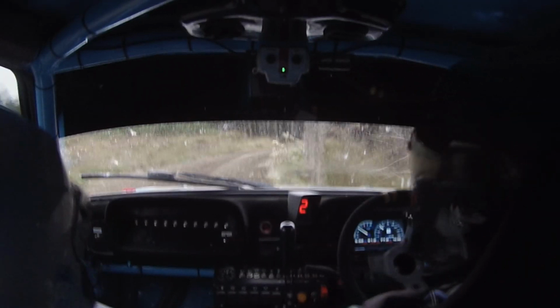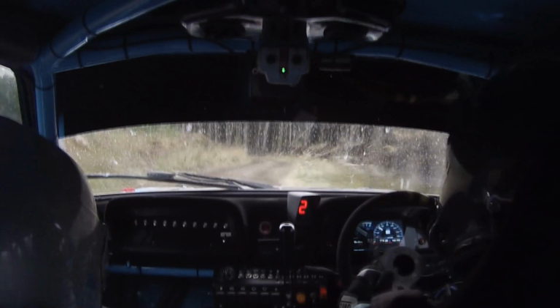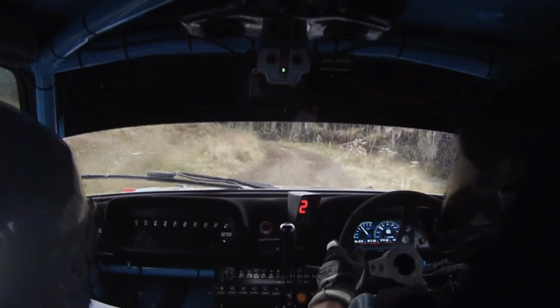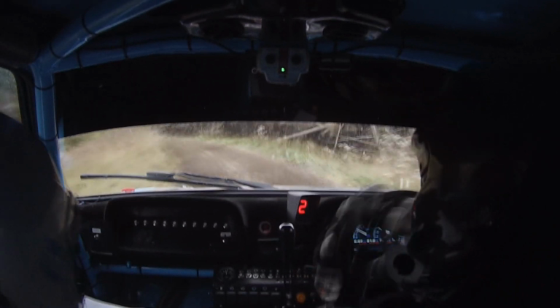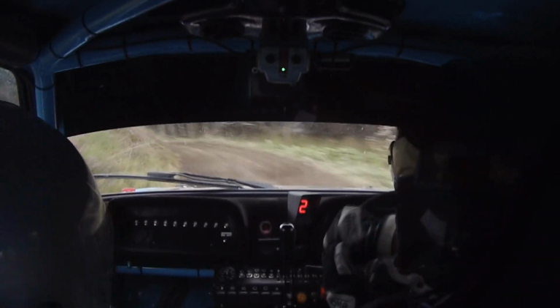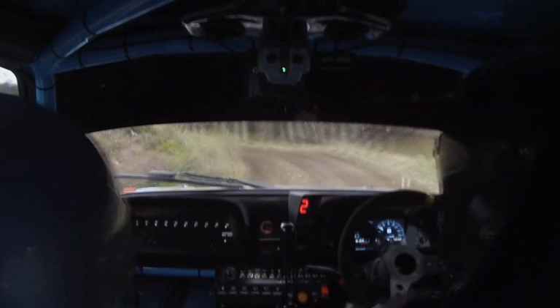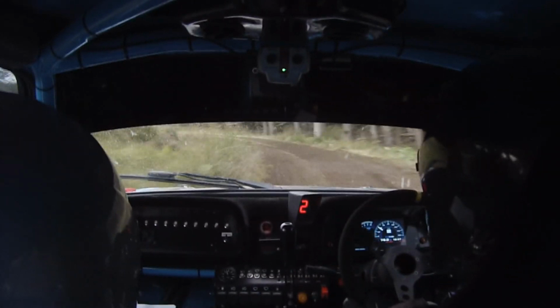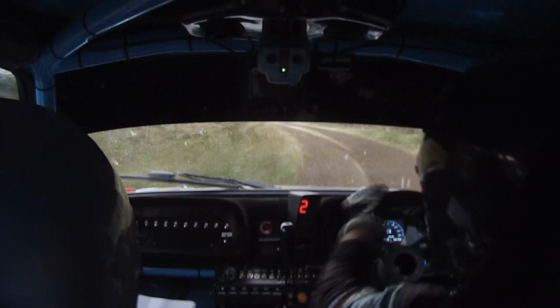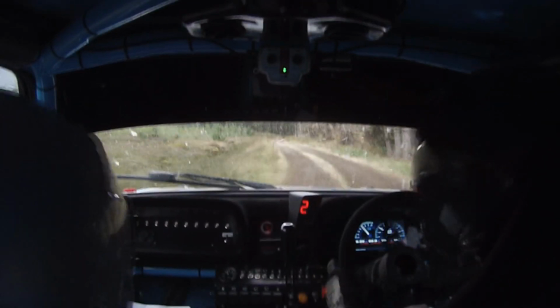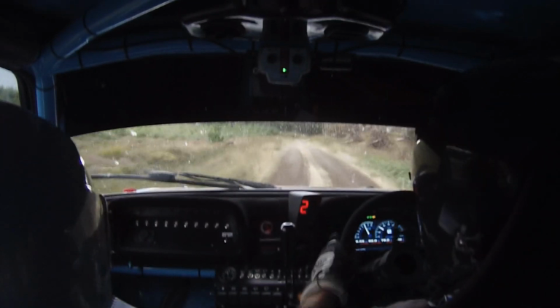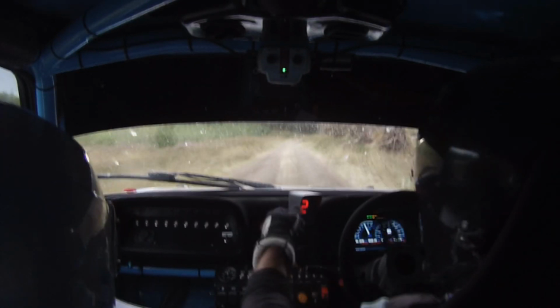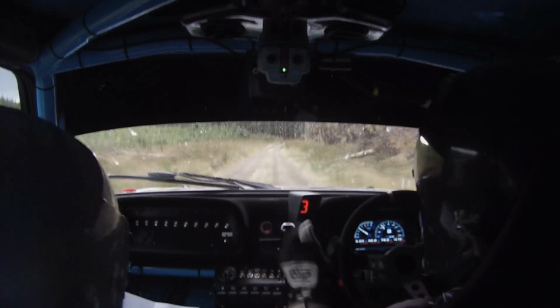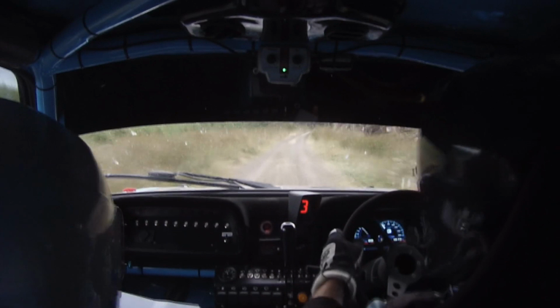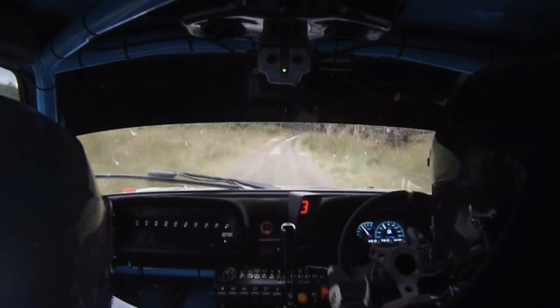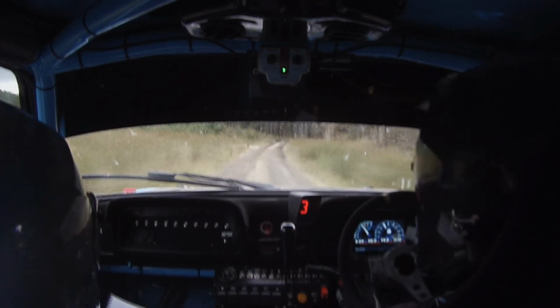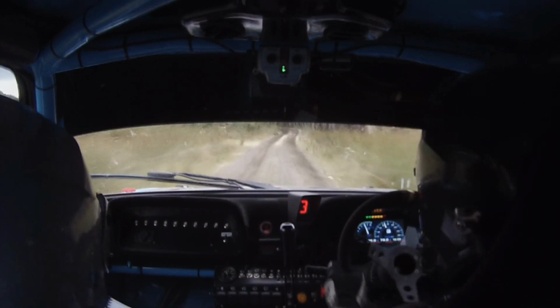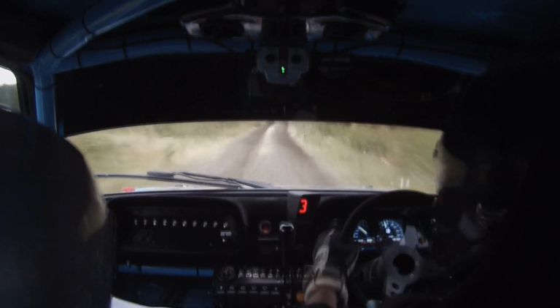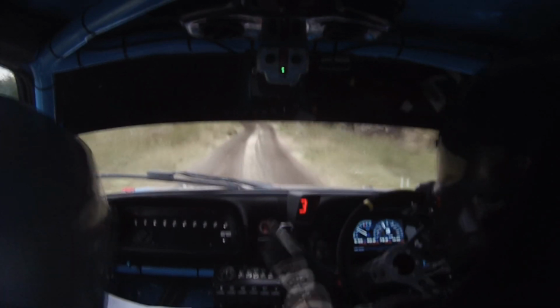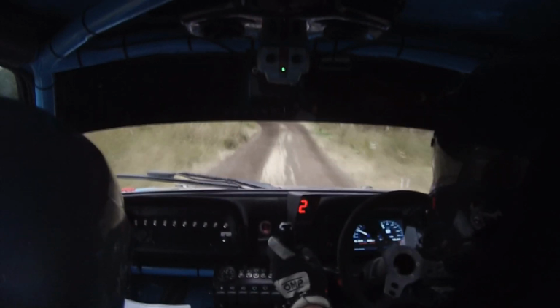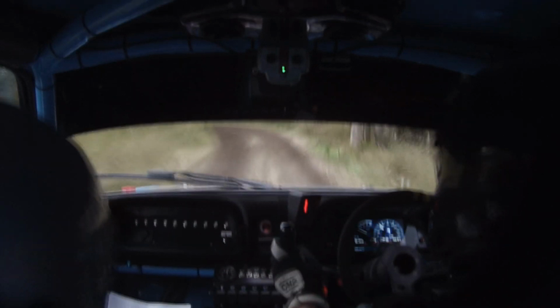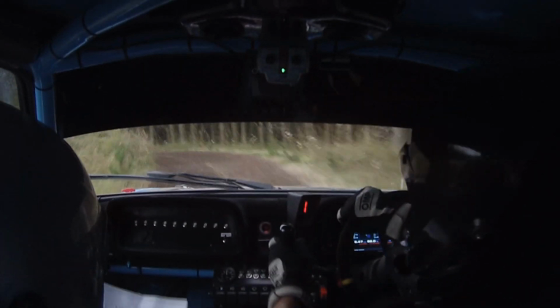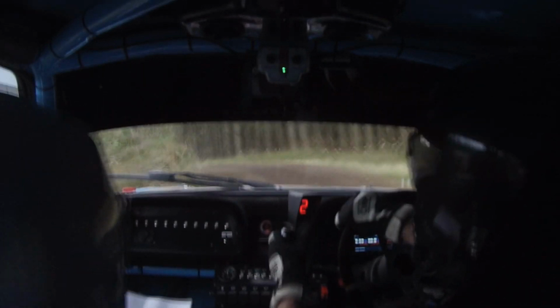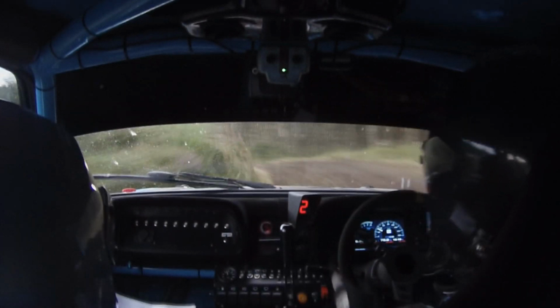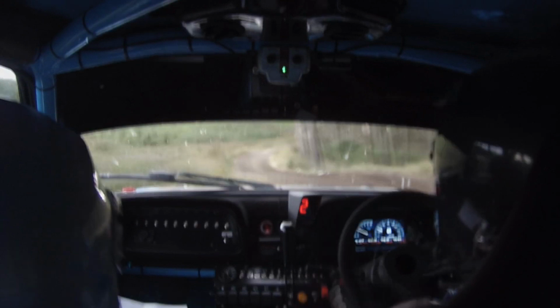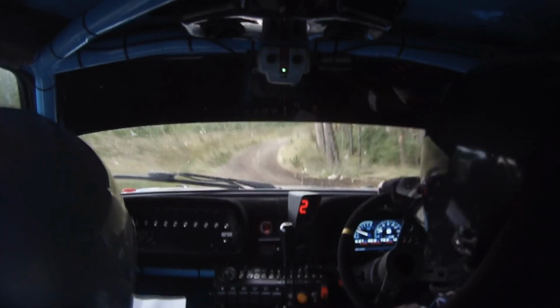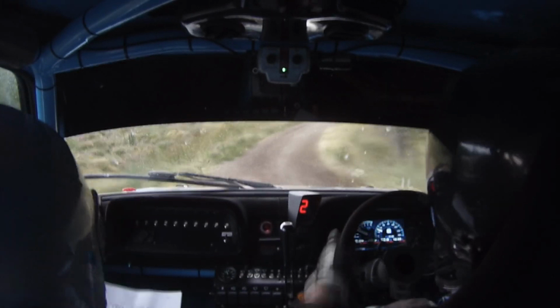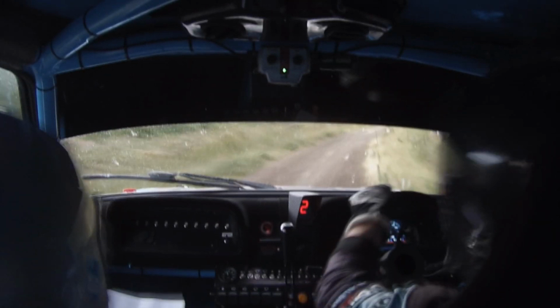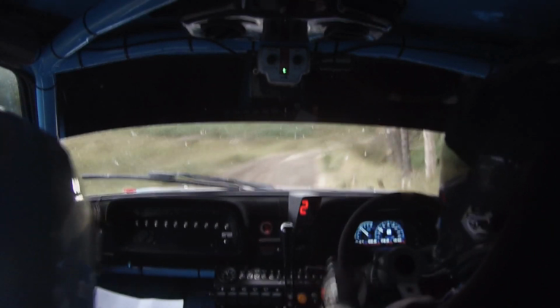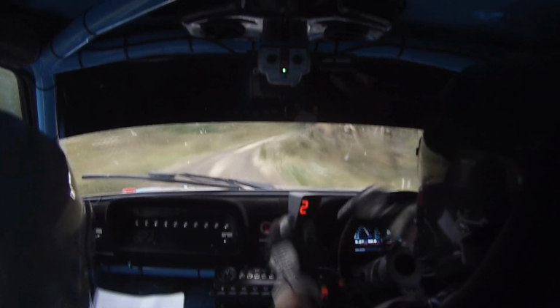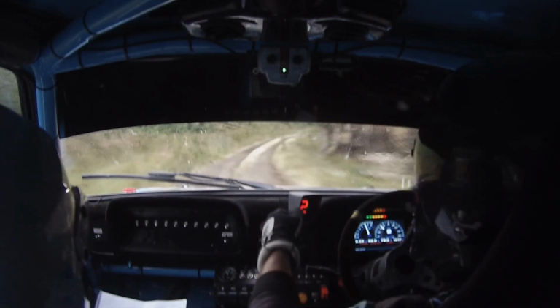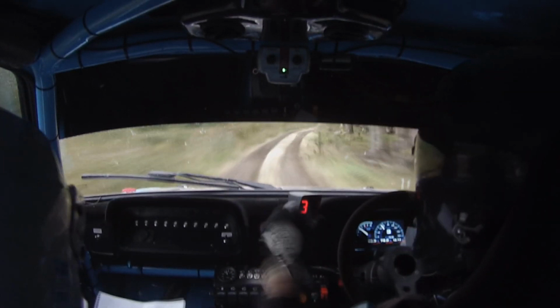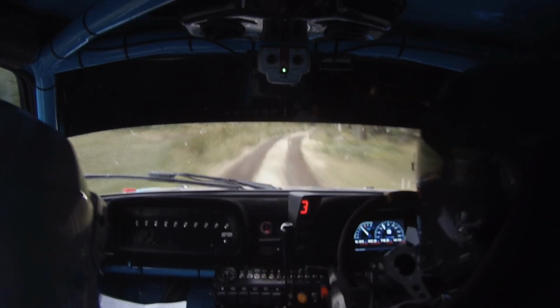6 left, half long. 100 up the middle. 100 up the middle. To the square left, into 2 right, don't cut. Square left, into 2 right, don't cut. 80 up the middle. 80 up the middle. Then middle crest, don't jump, 80. Caution hairpin right falls away.